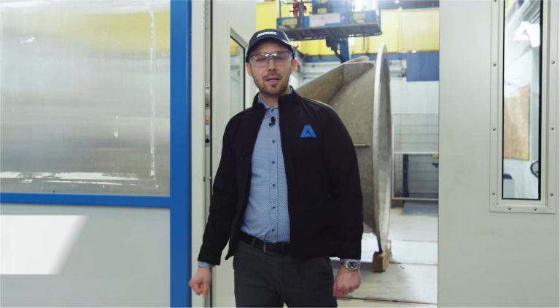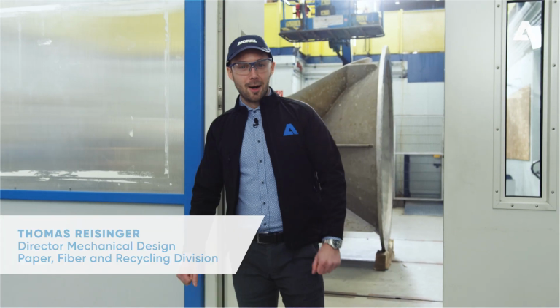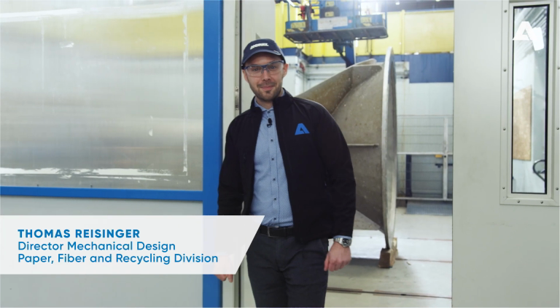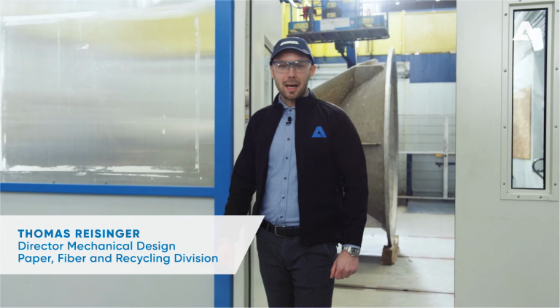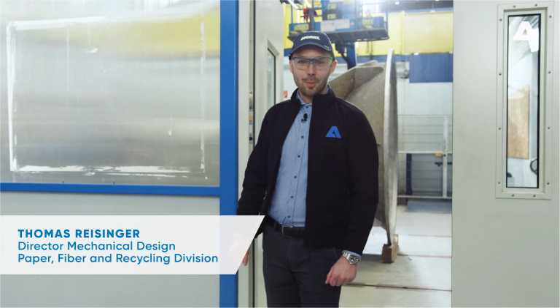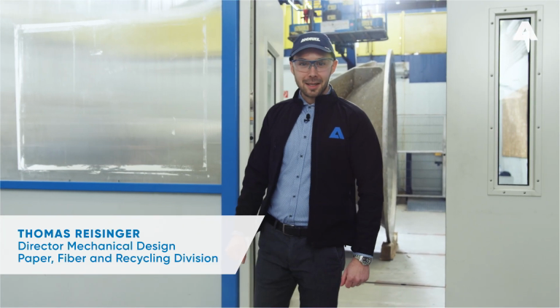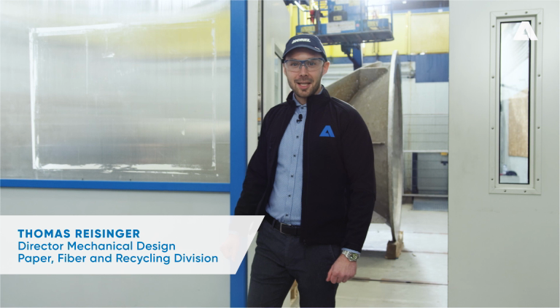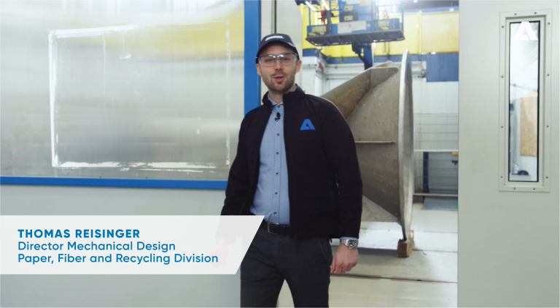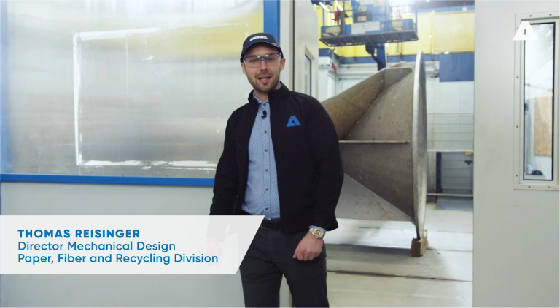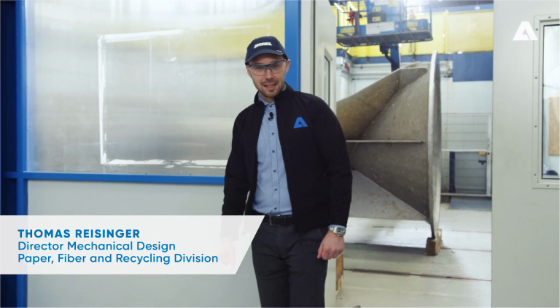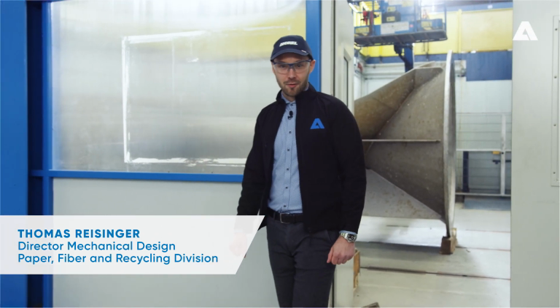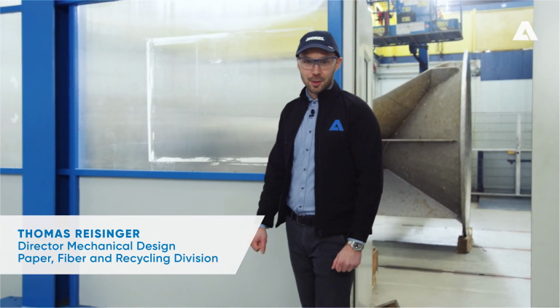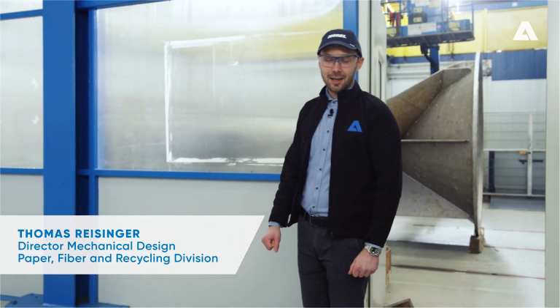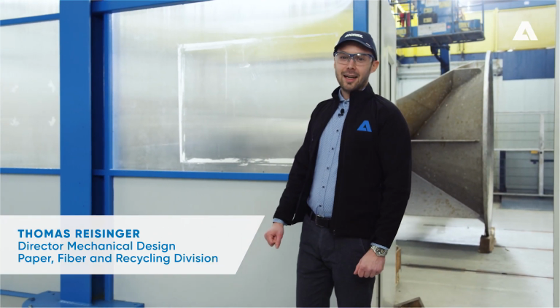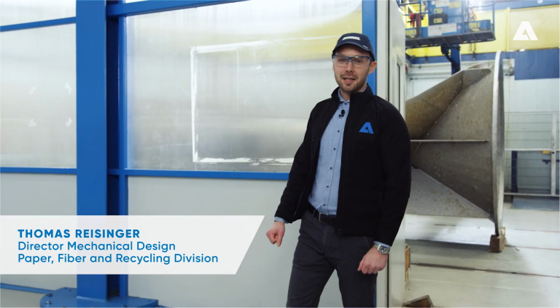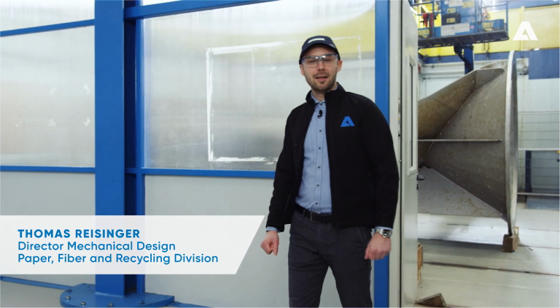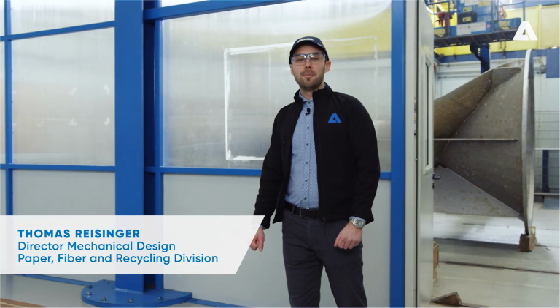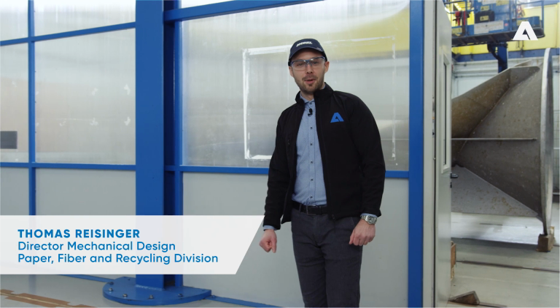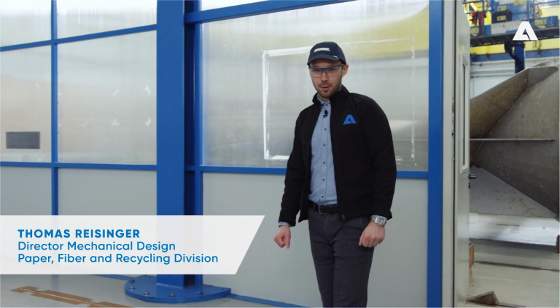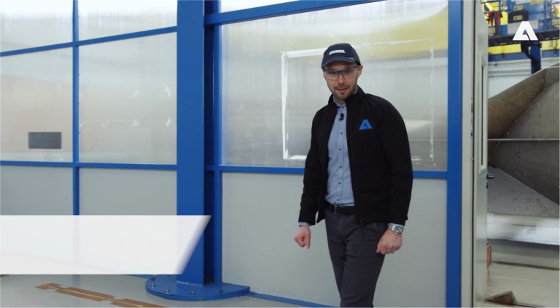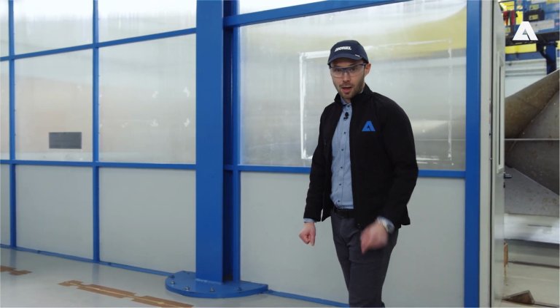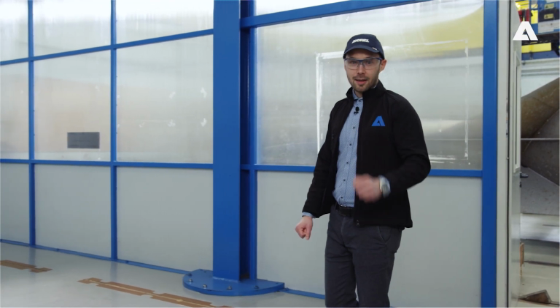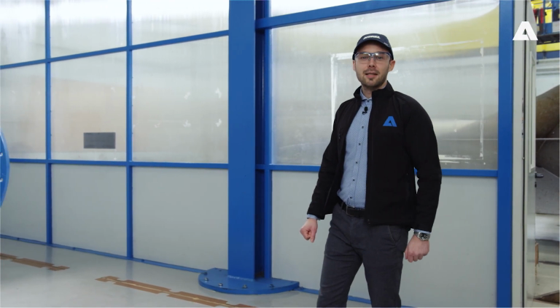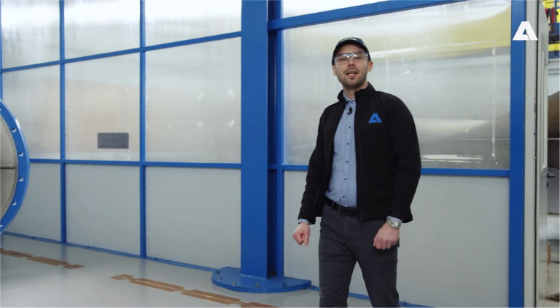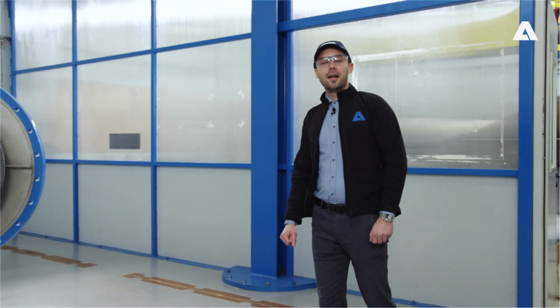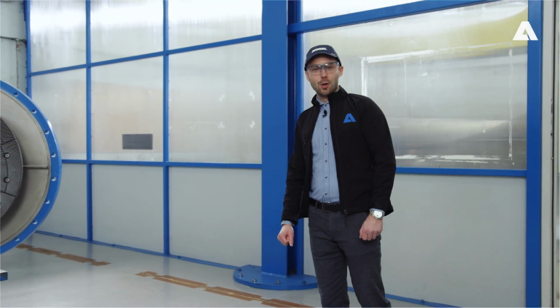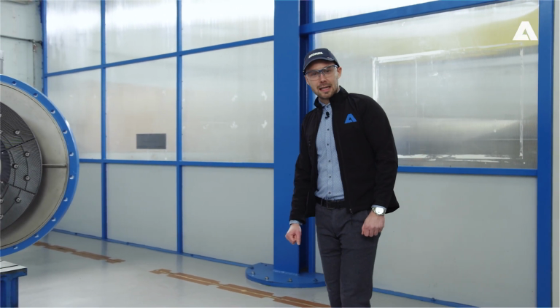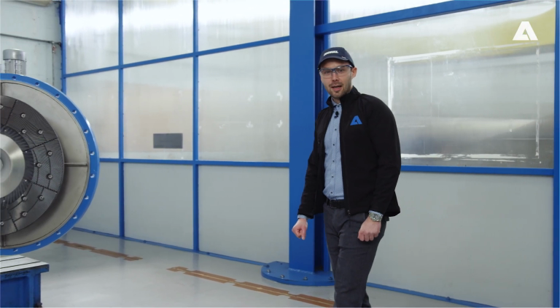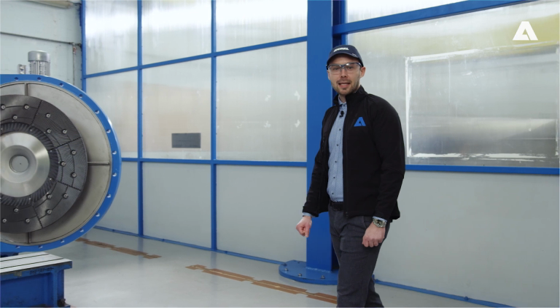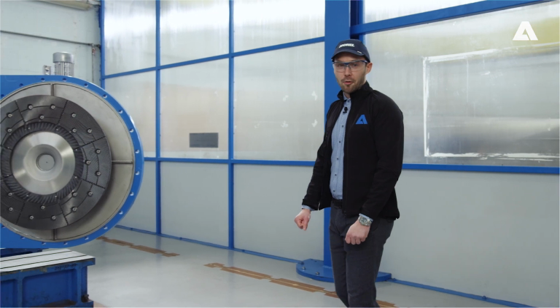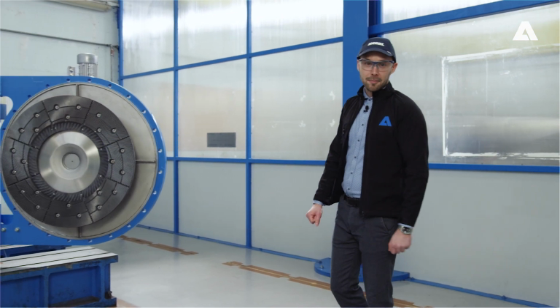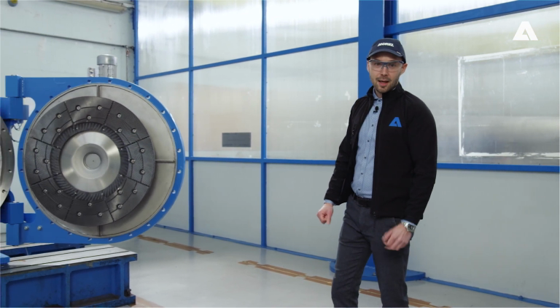Welcome everyone. My name is Thomas Reisinger and I am the Director of Mechanical Design for Fiber Preparation Products in the Andritz Paper, Fiber and Recycling Division. Today I would like to introduce a brand new development in the low-consistency refining sector.